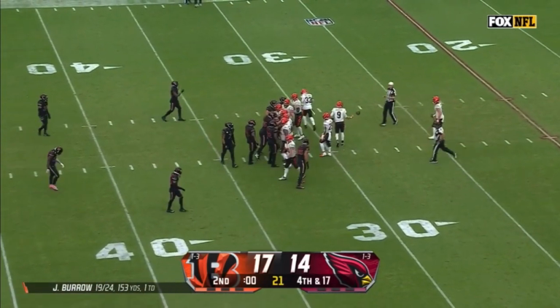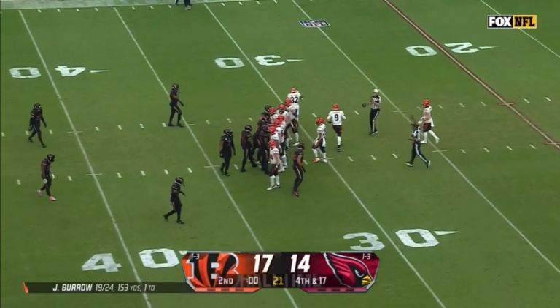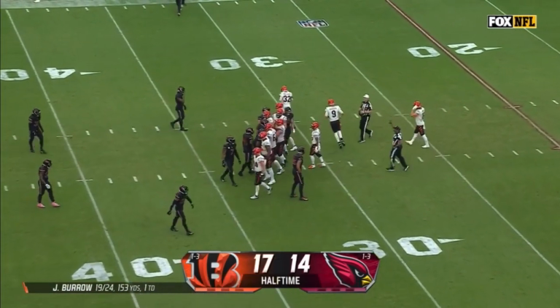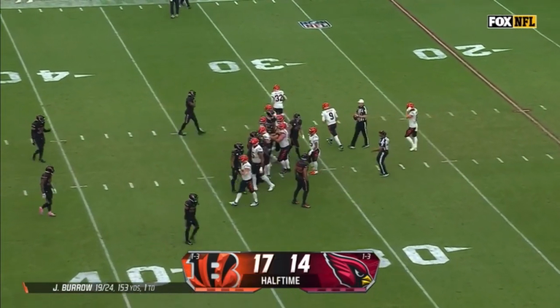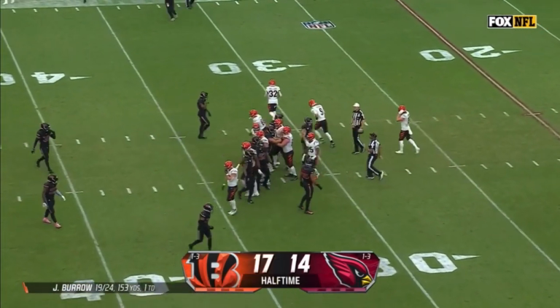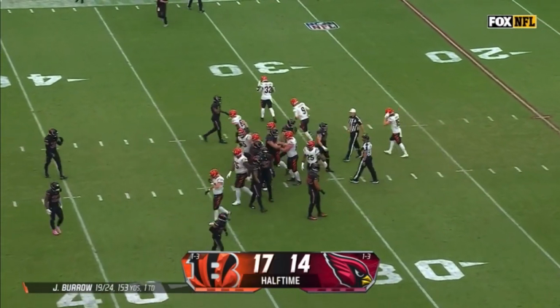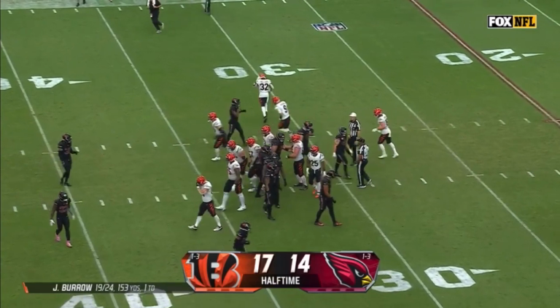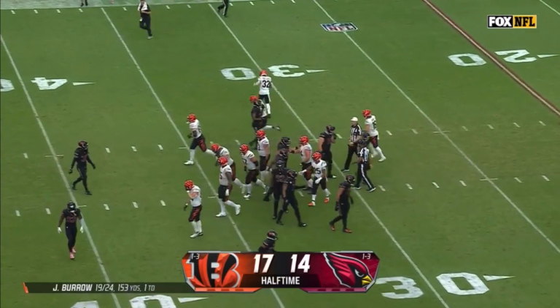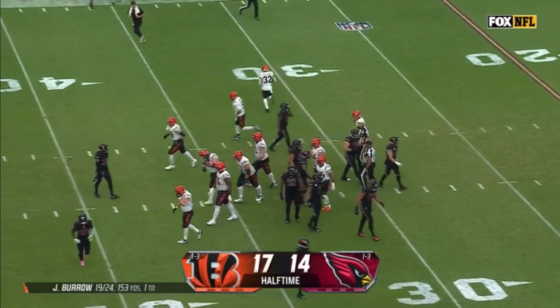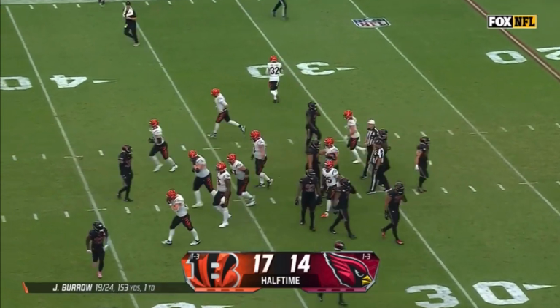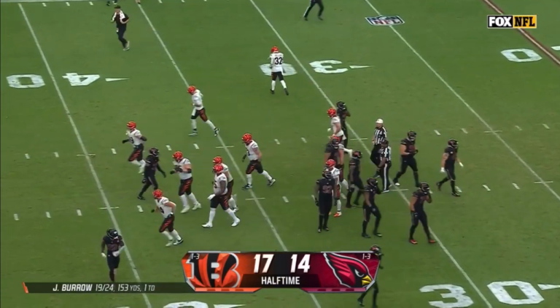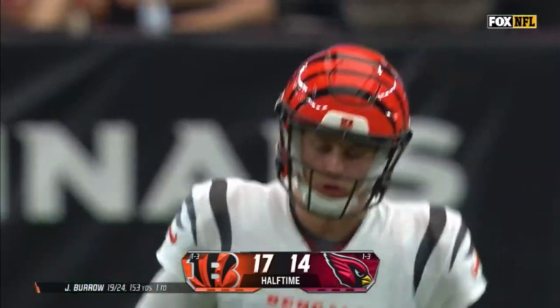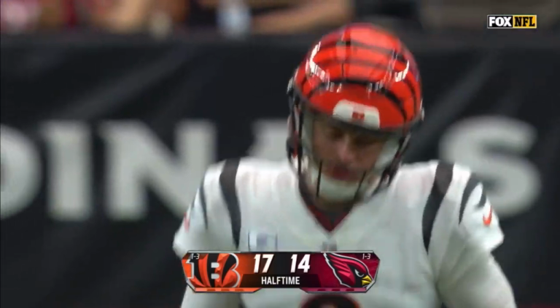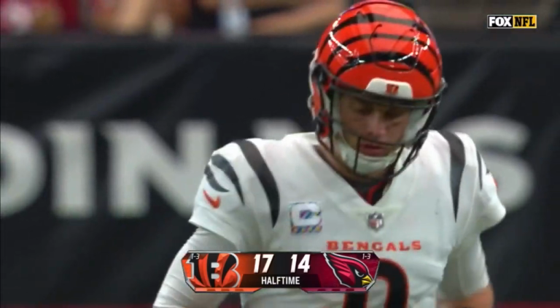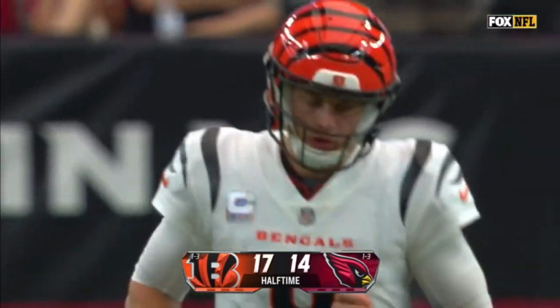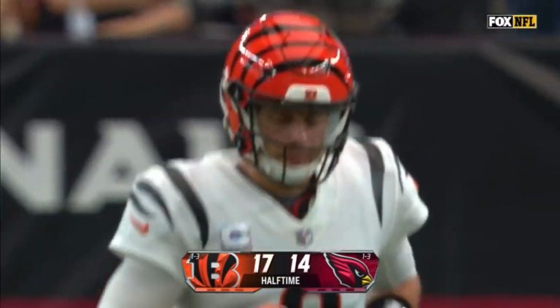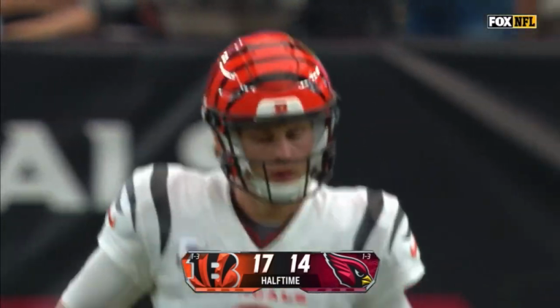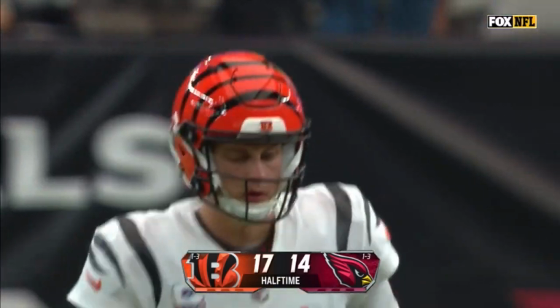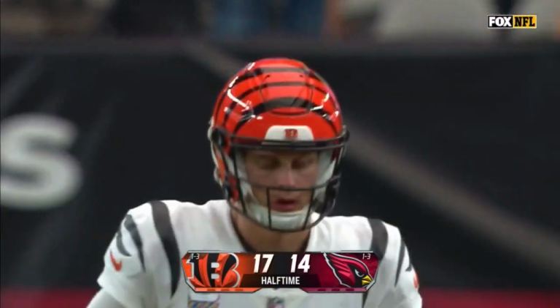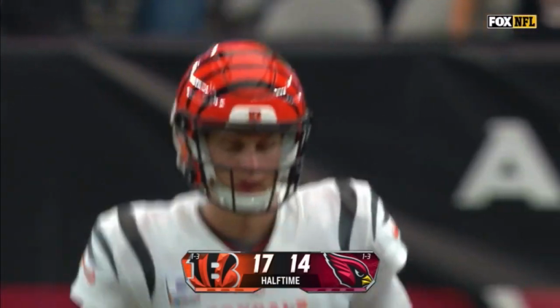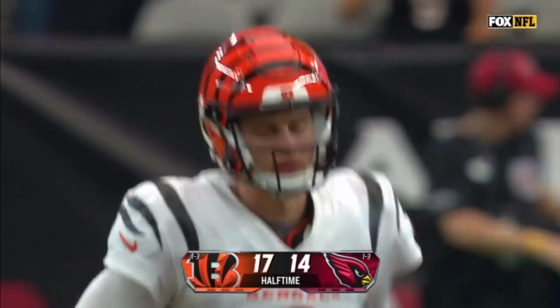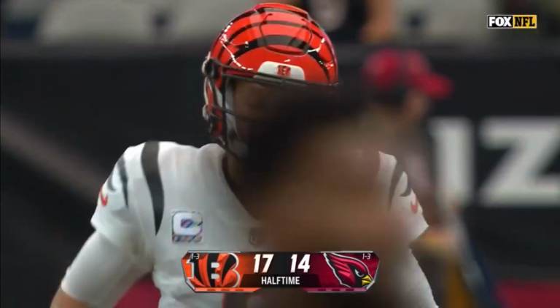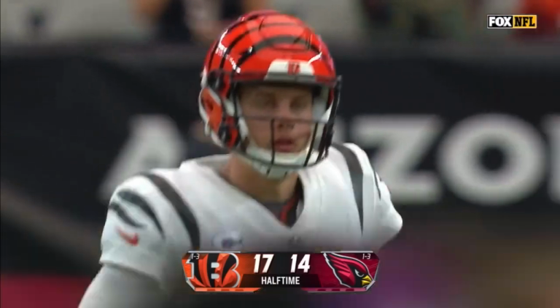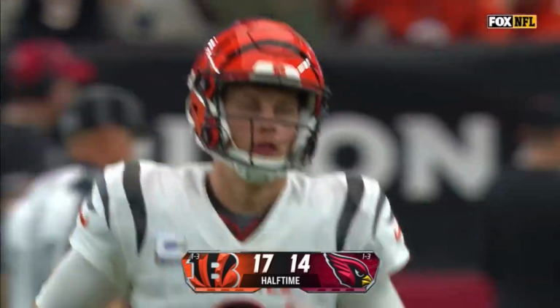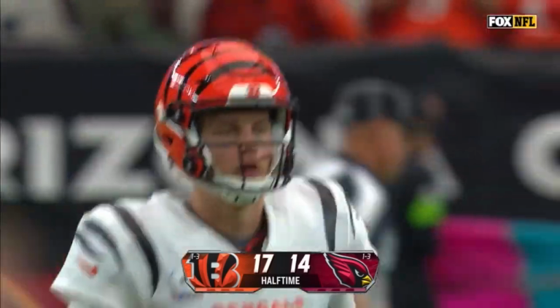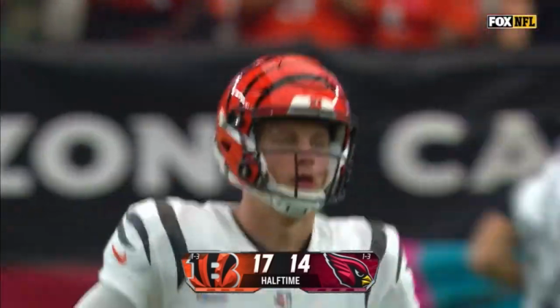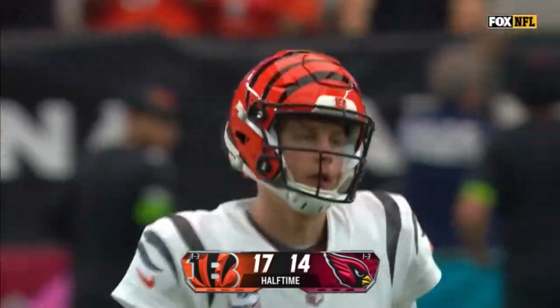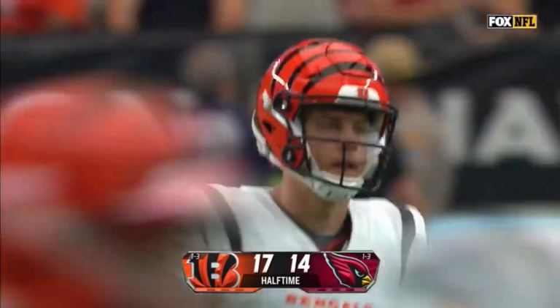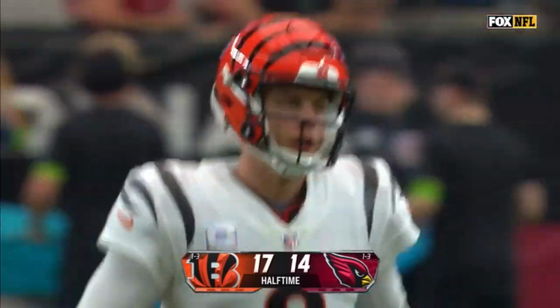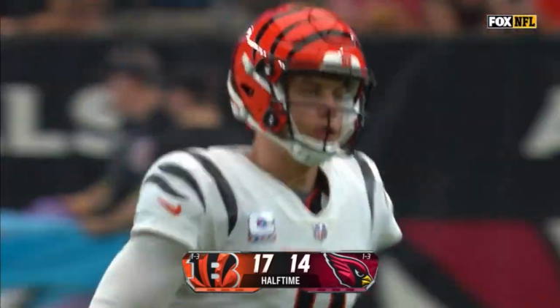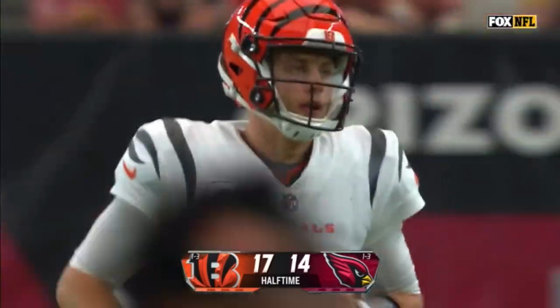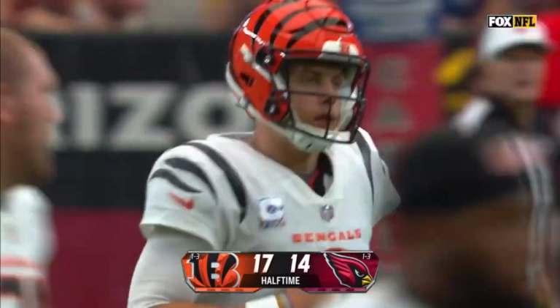He takes the knee and halftime arrives. That's the end of the first half with the score Bengals 17, Cardinals 14.